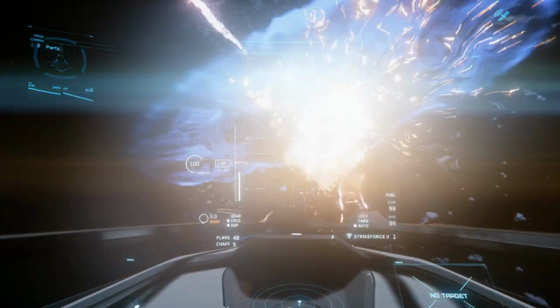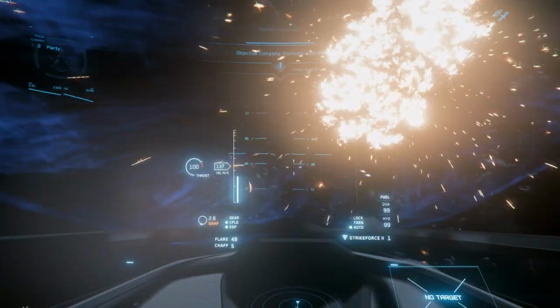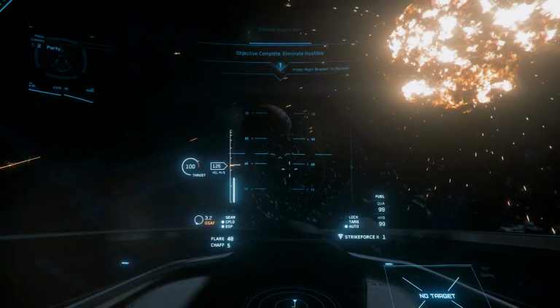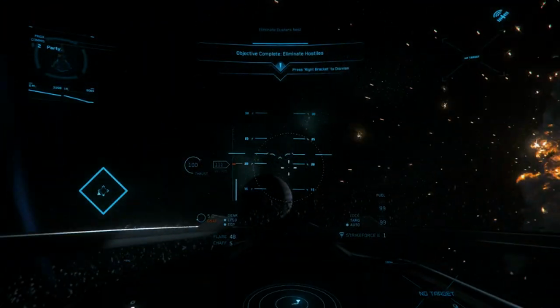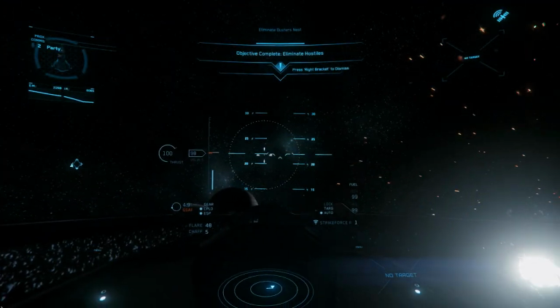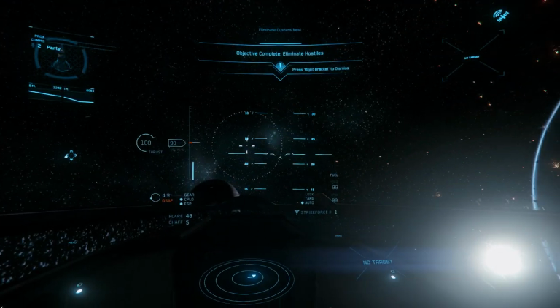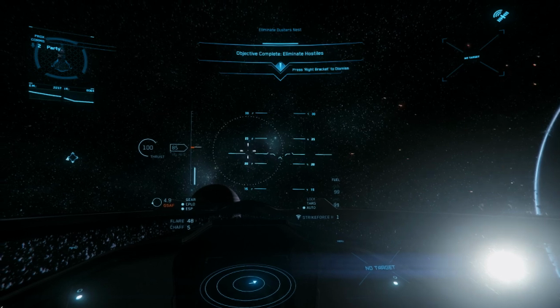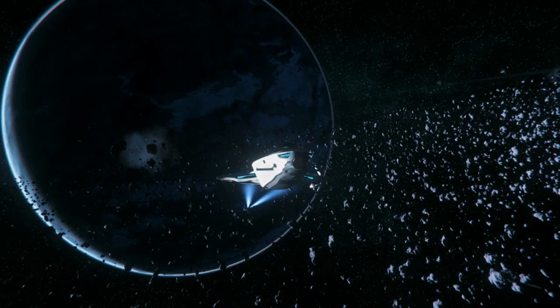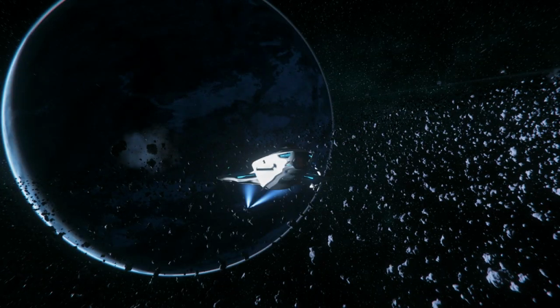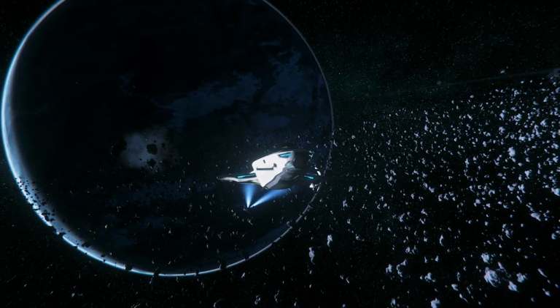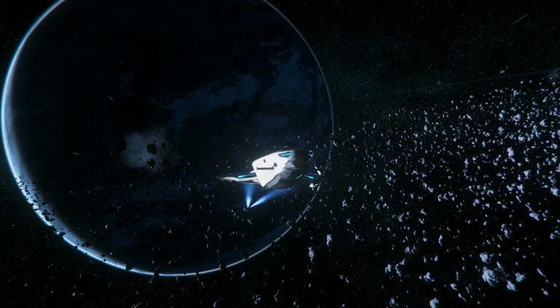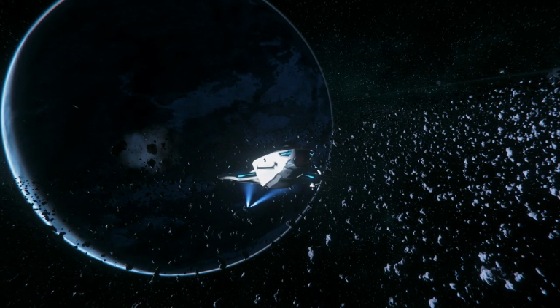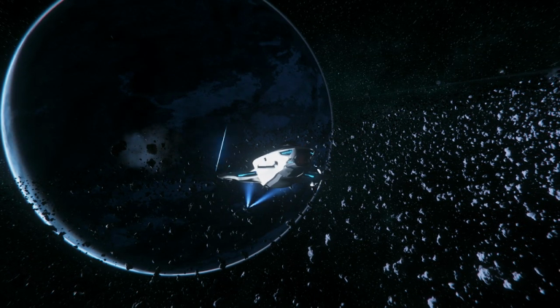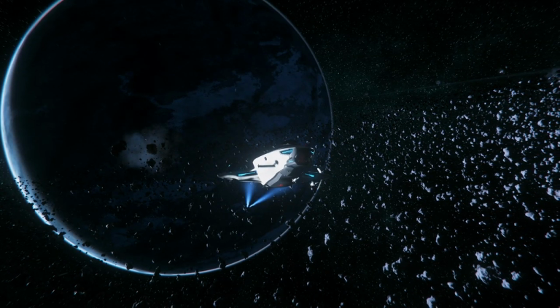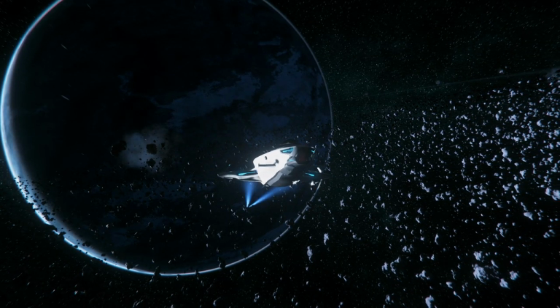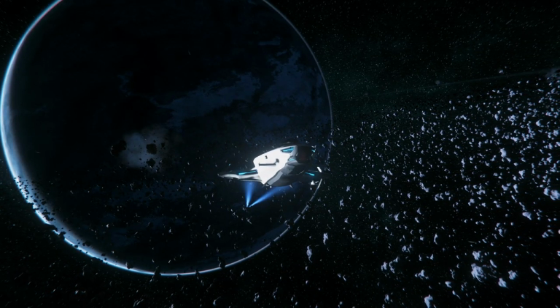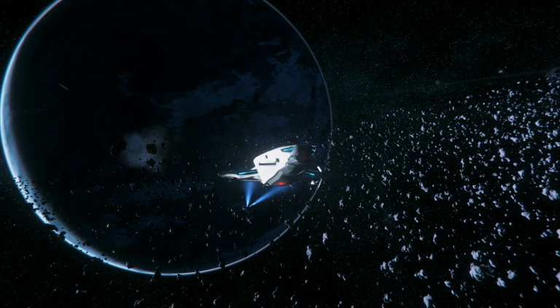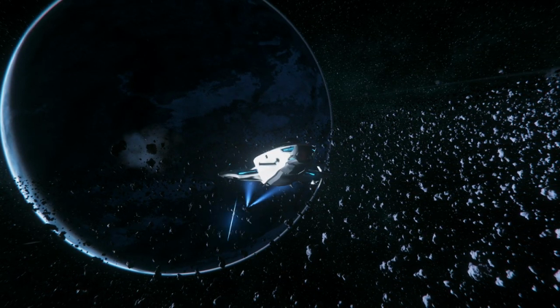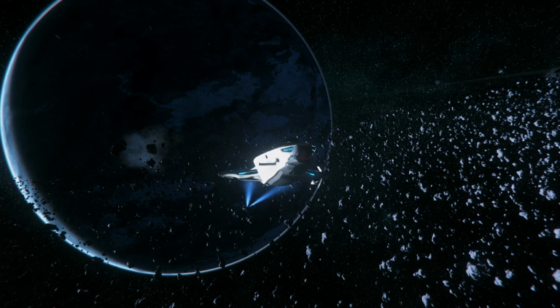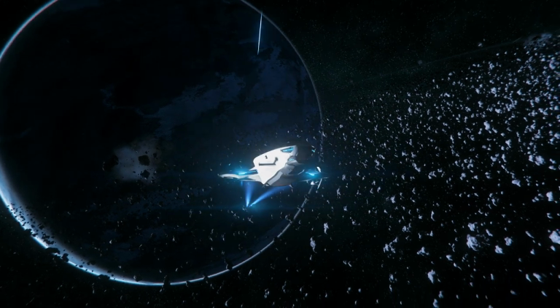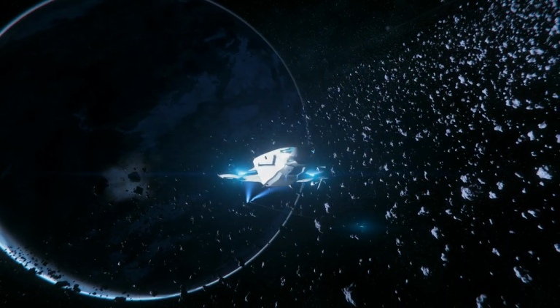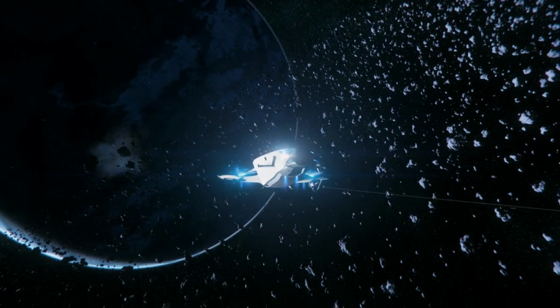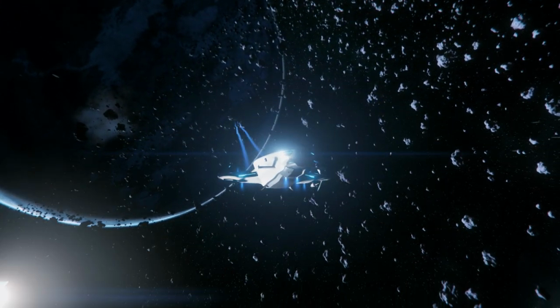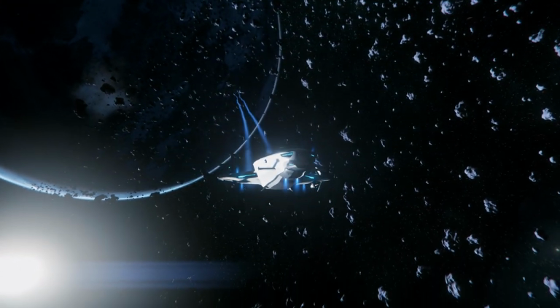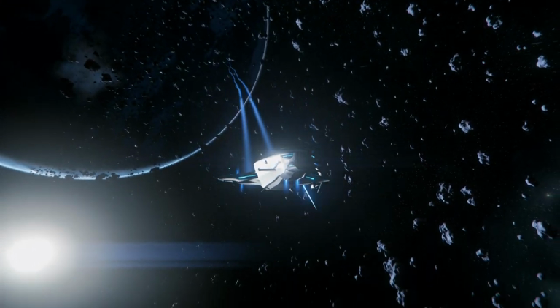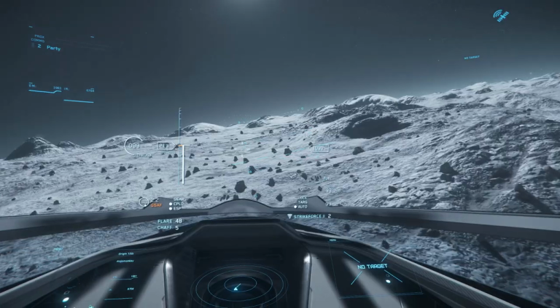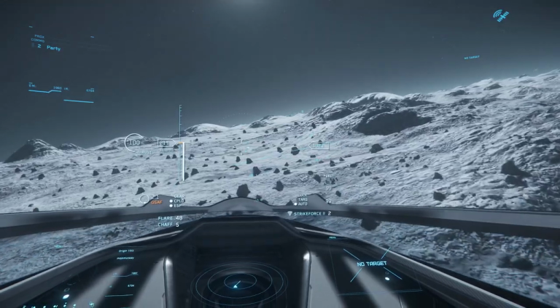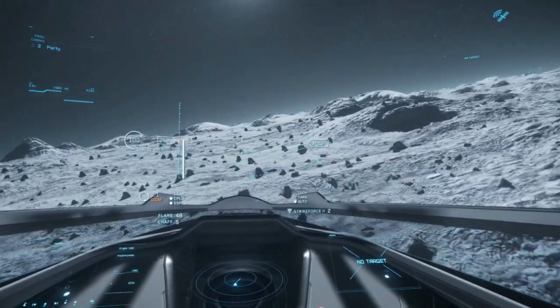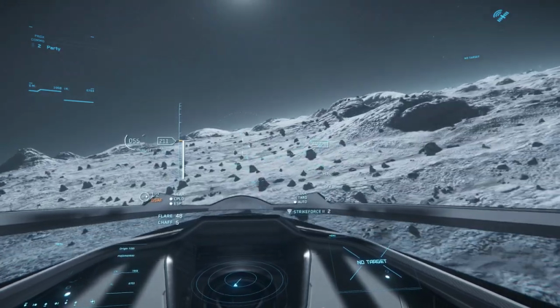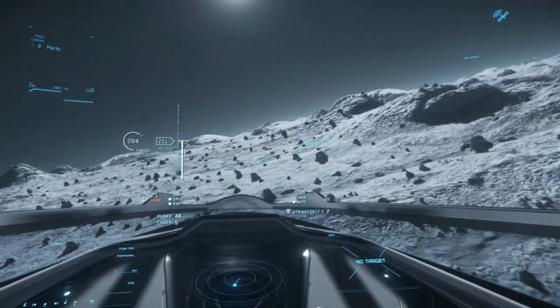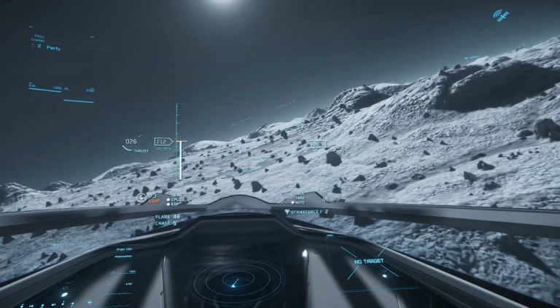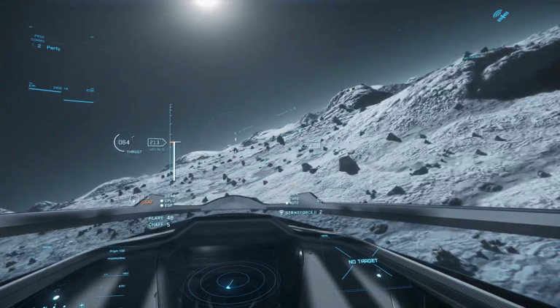Thankfully, this is made up for in part by the missiles, which add a much needed element of firepower to the 100i. The missile bay is also a neat gimmick, the likes of which you may have come to expect from Origin.